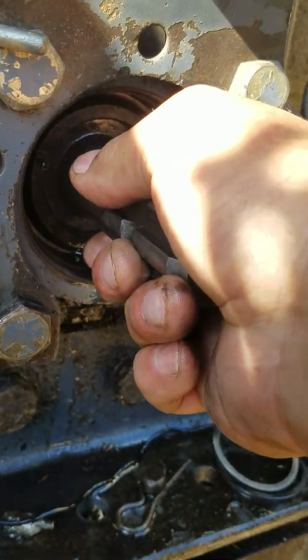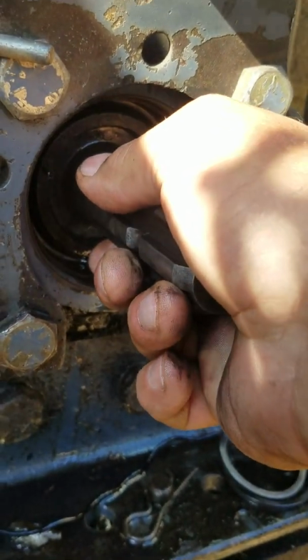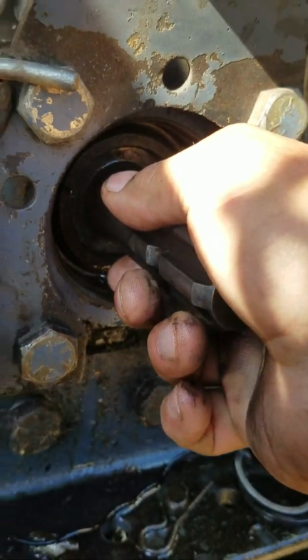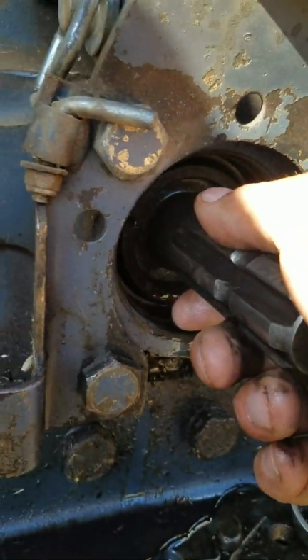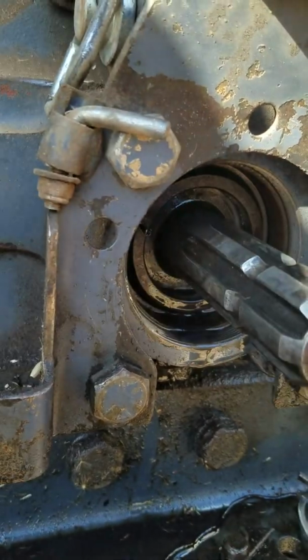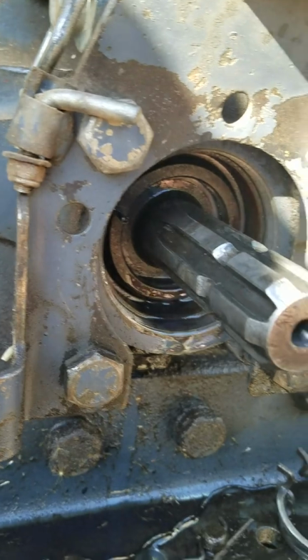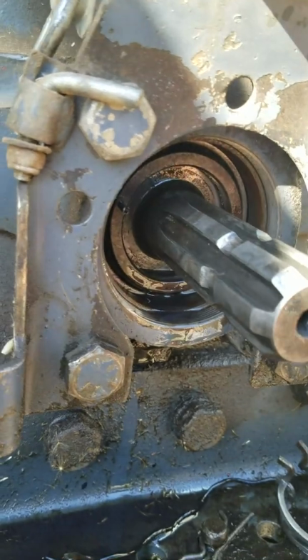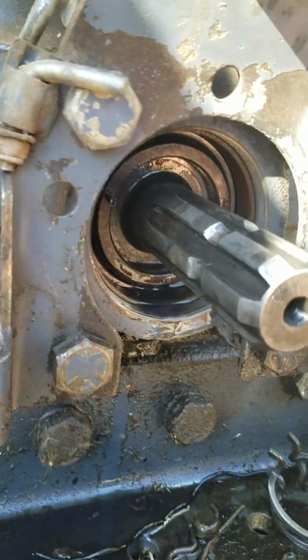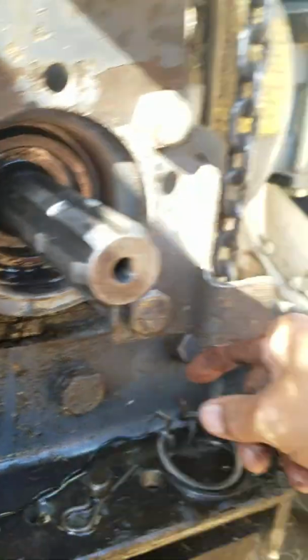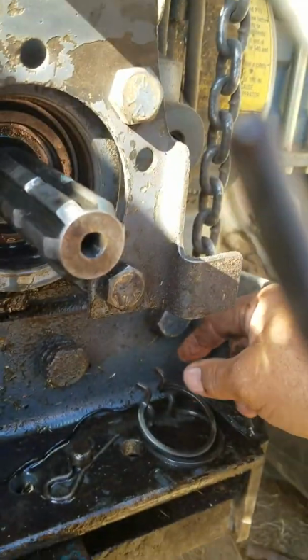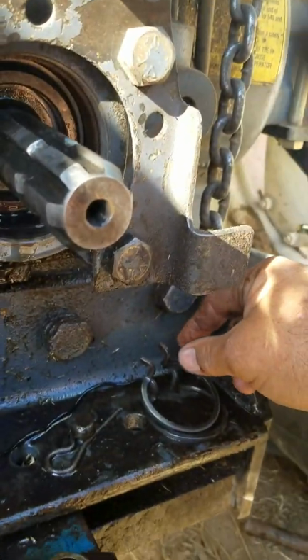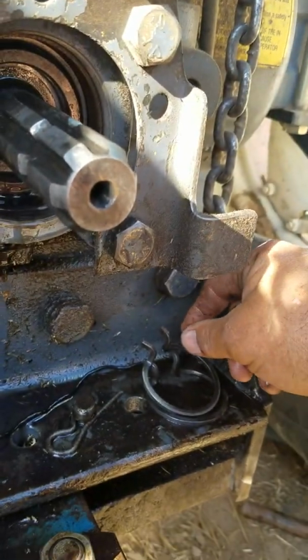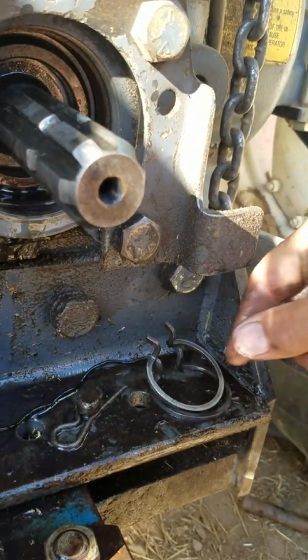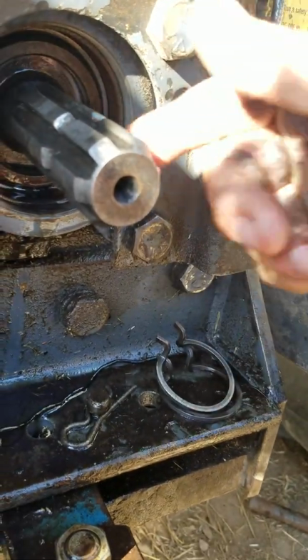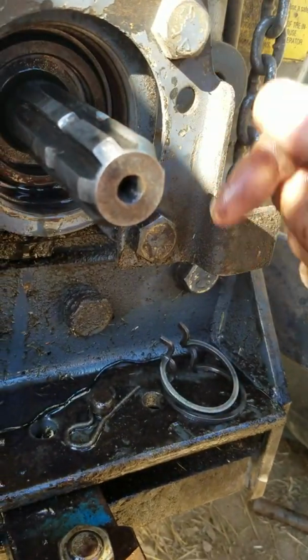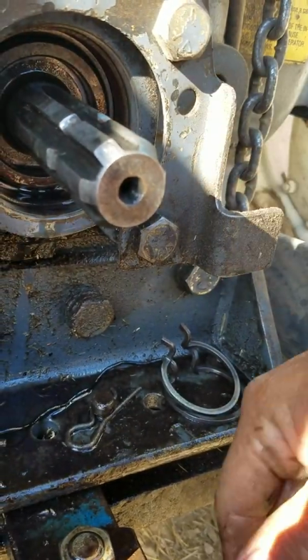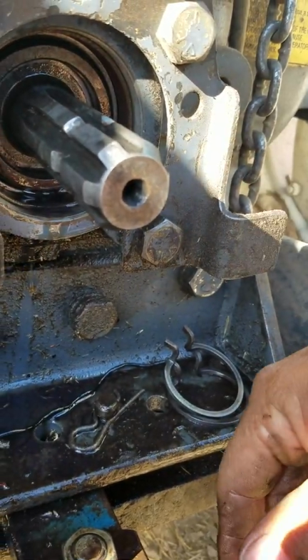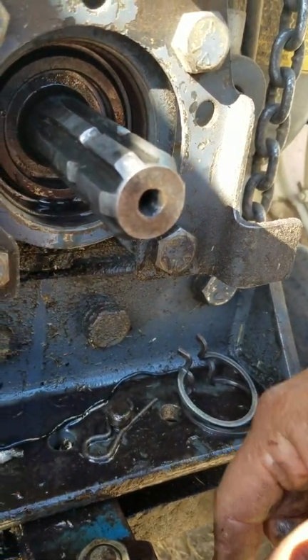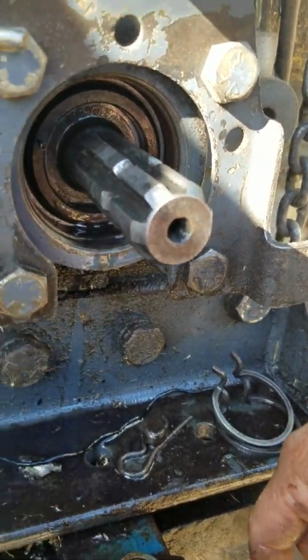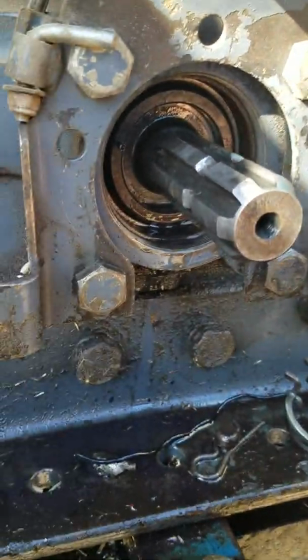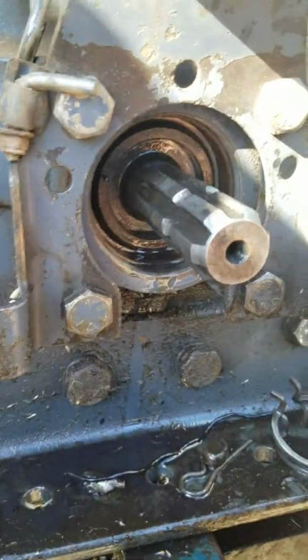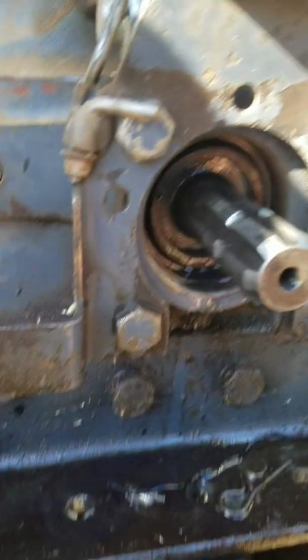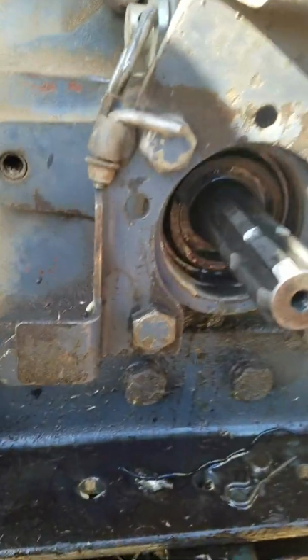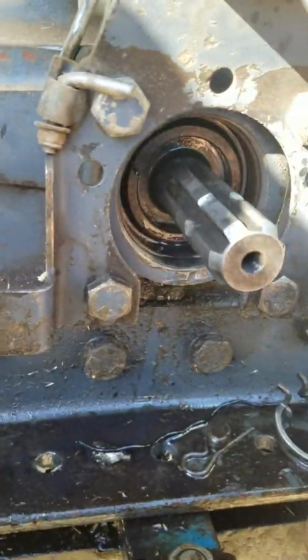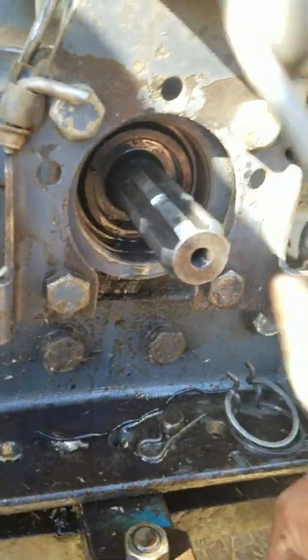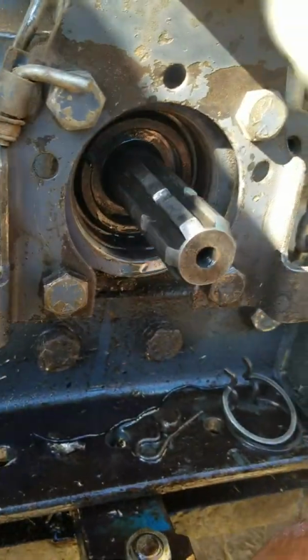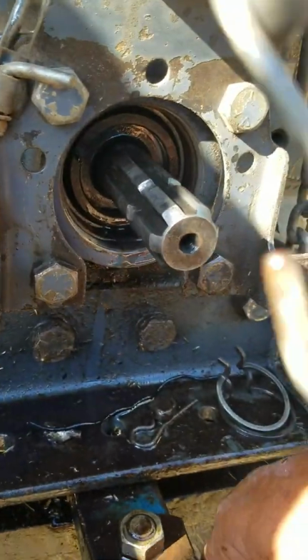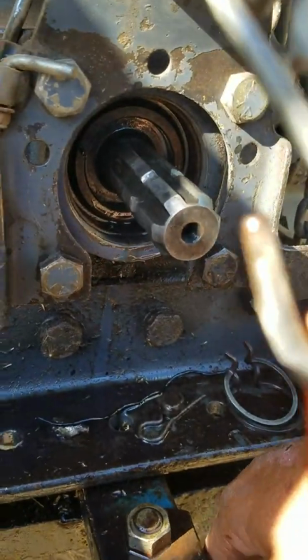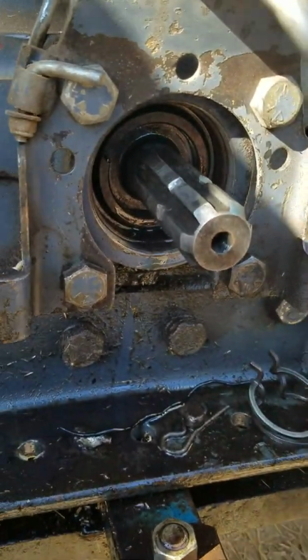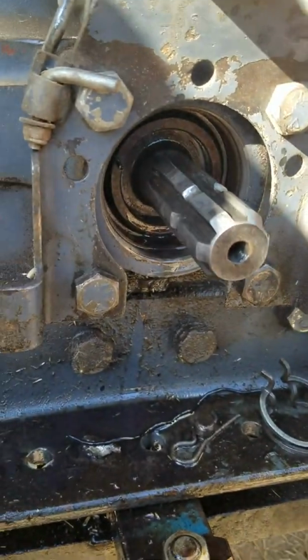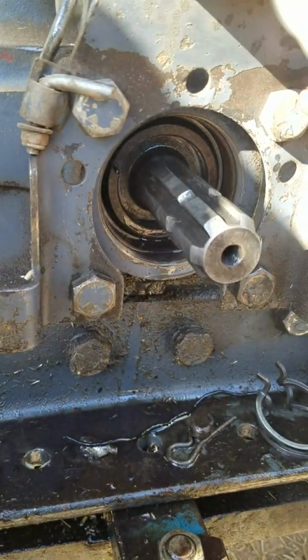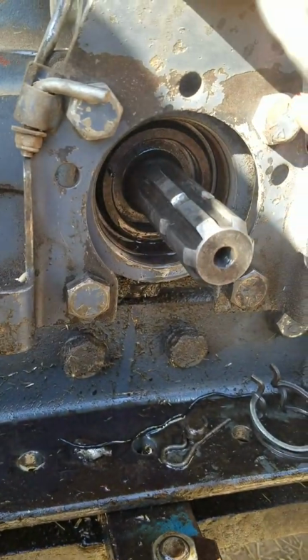Now take your PTO shaft and gently push it back in there like that. Then go ahead and put your clip back in.